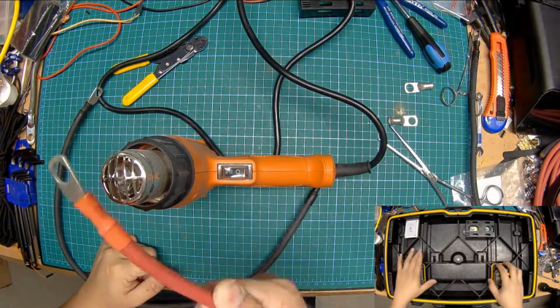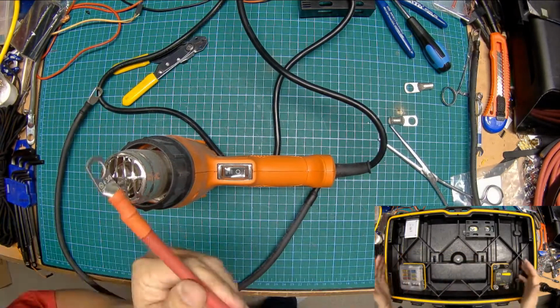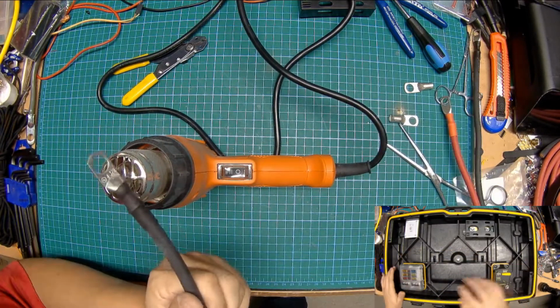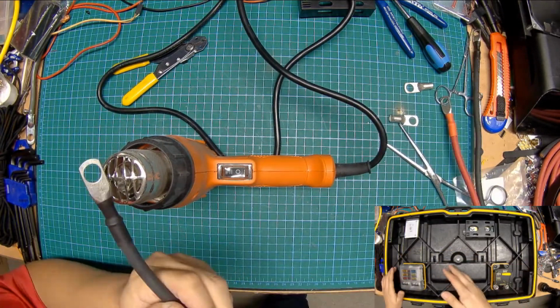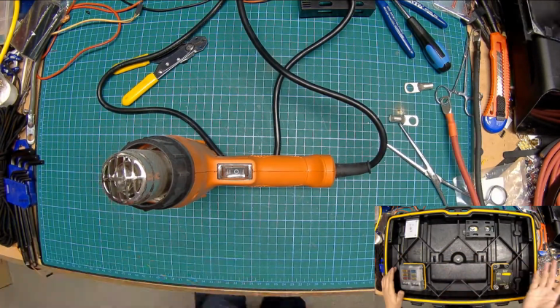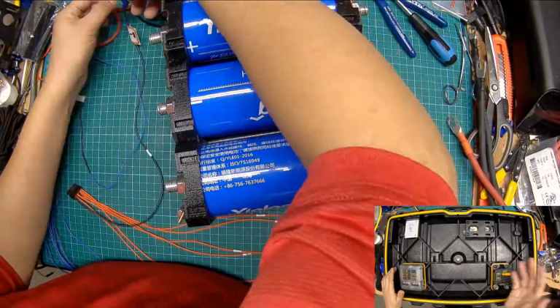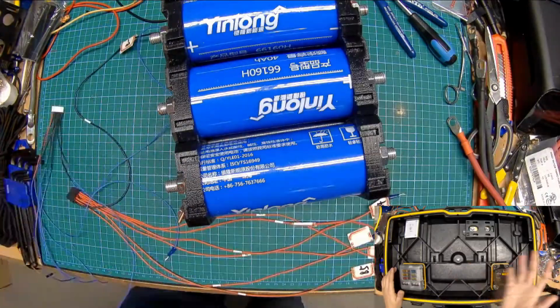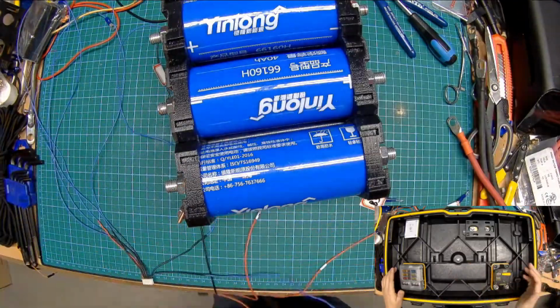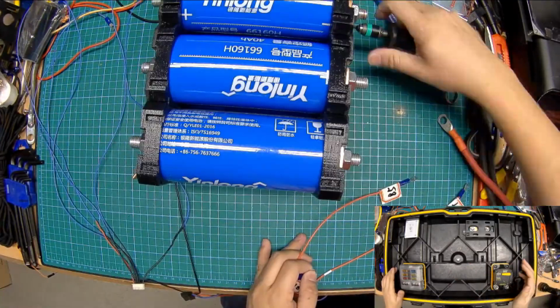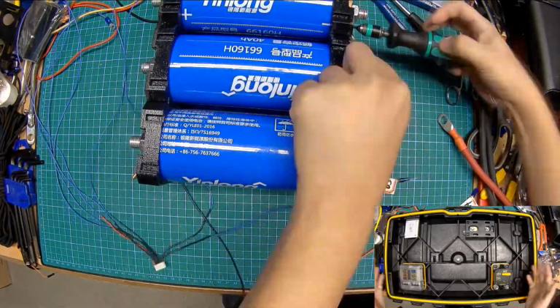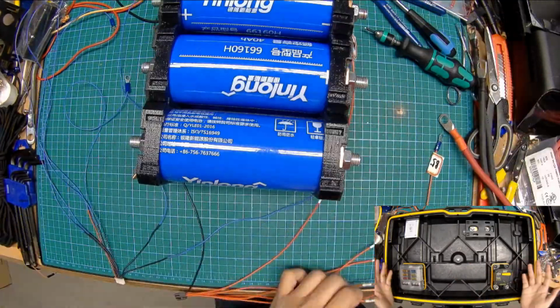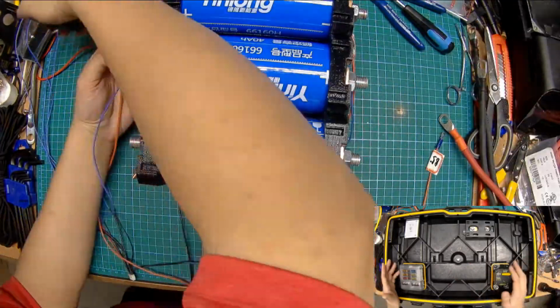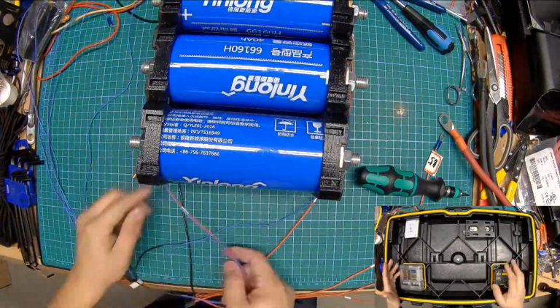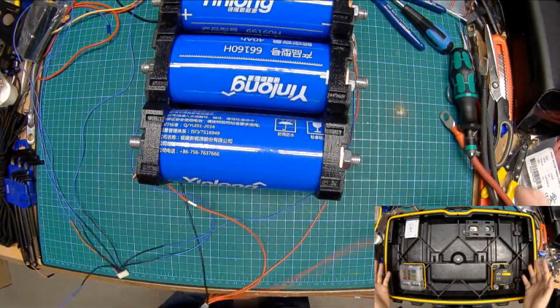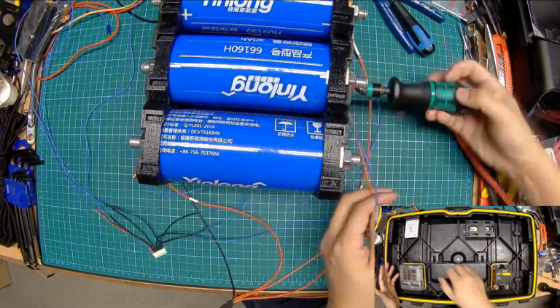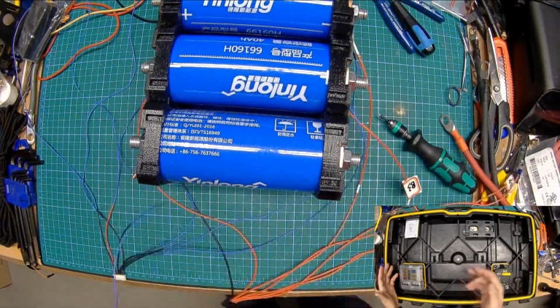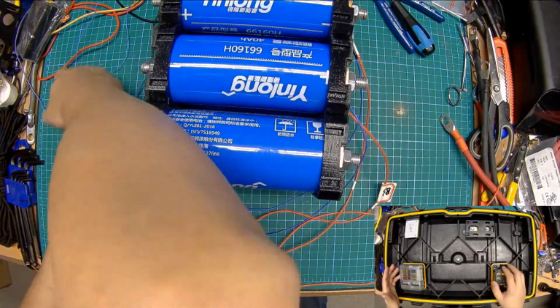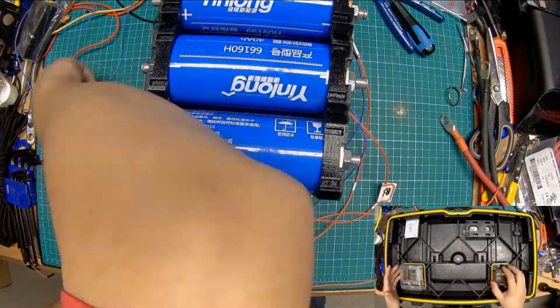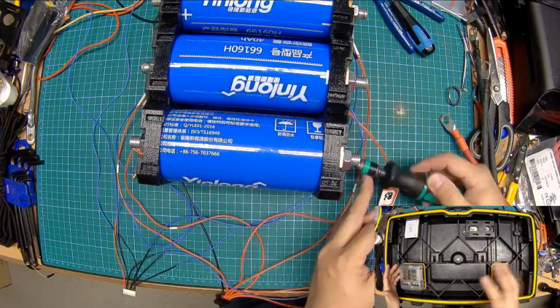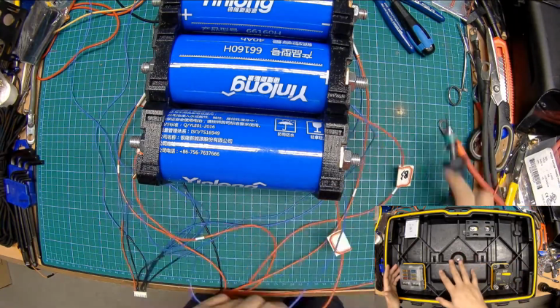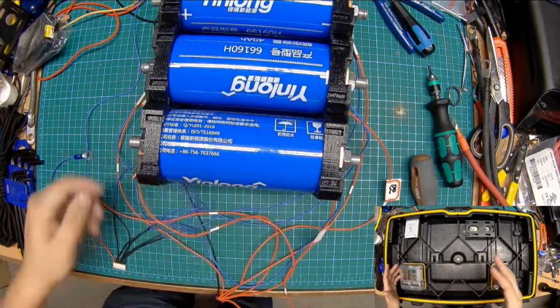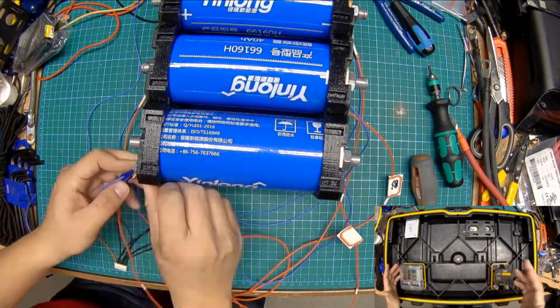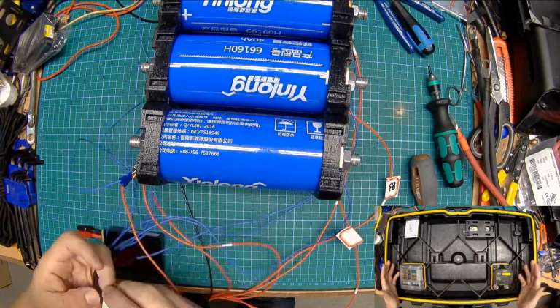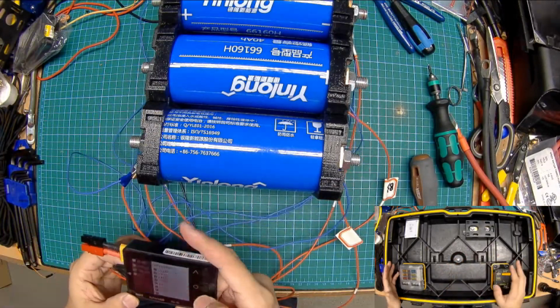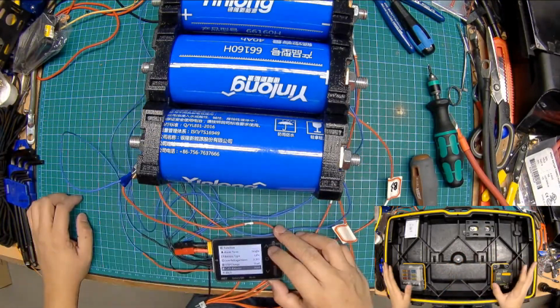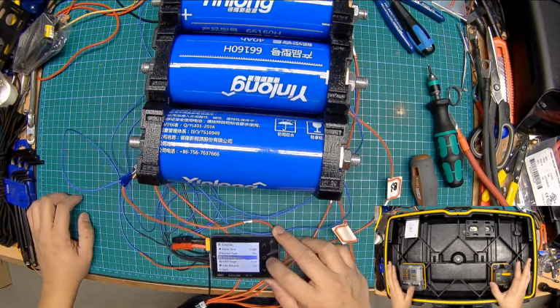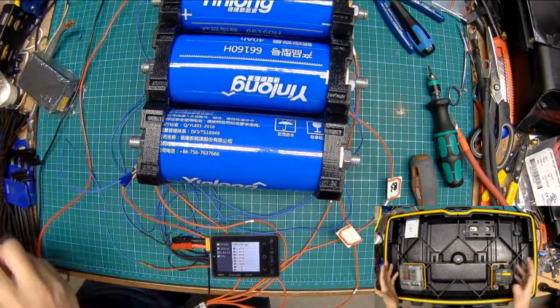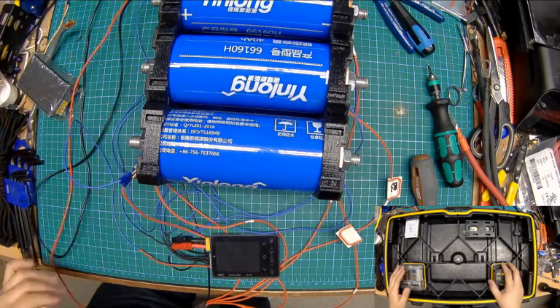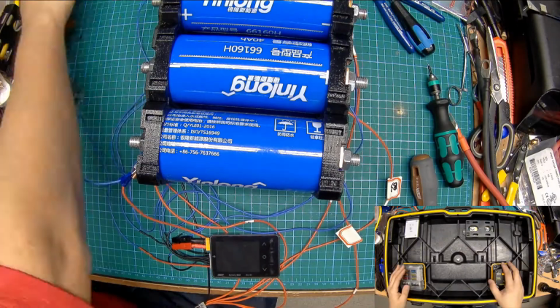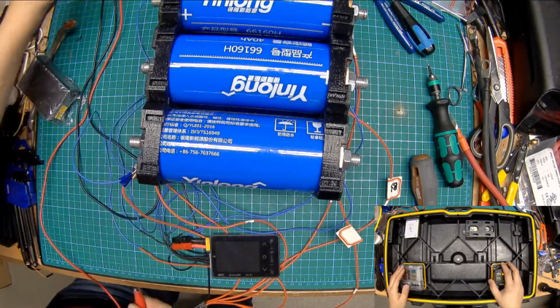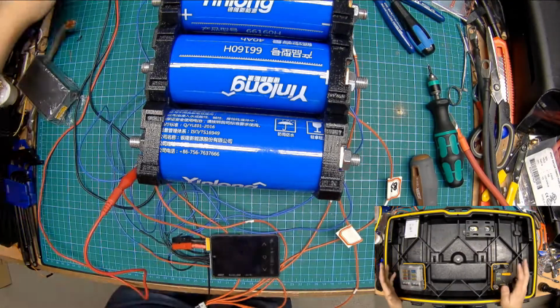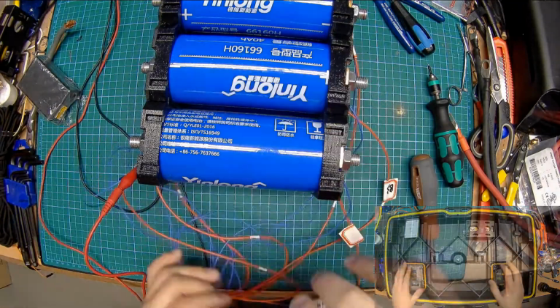My options are to simply remove the tray and not put it in, which would be less than ideal because it's actually quite handy for holding accessory cables. Or just live with the fact that there's a slight interference, since it doesn't really prevent the lid from latching or closing.